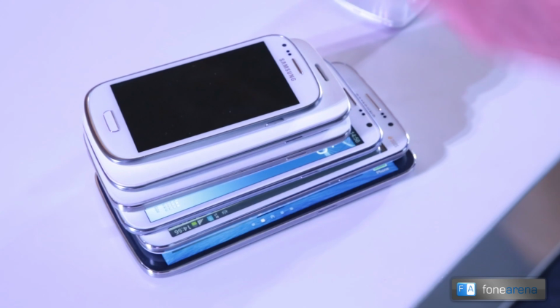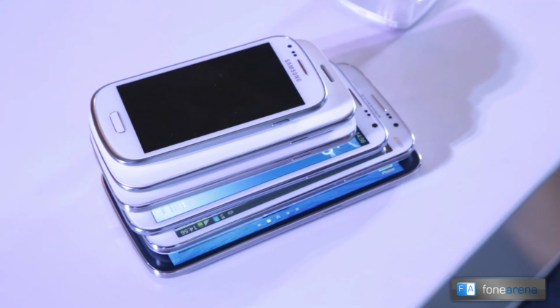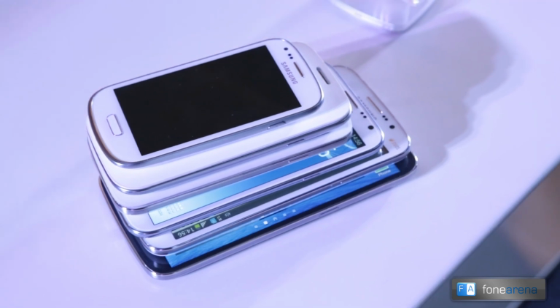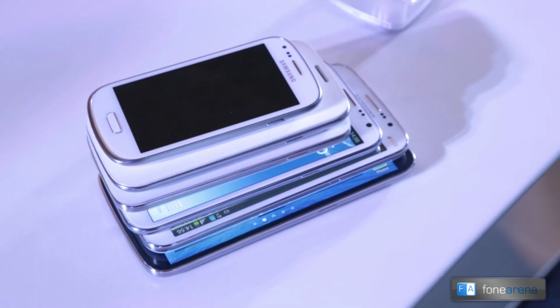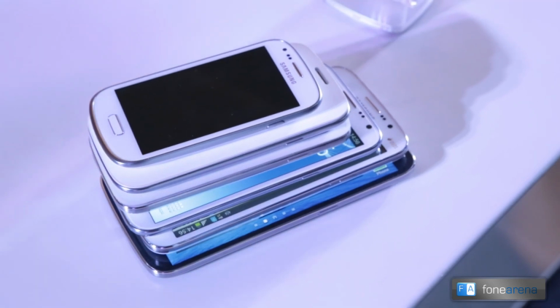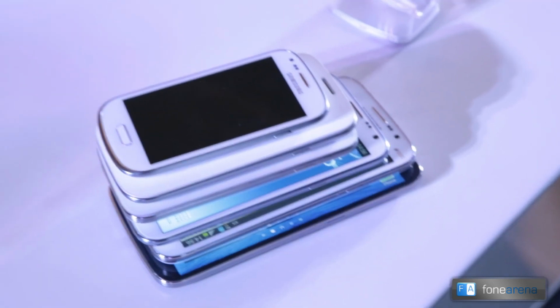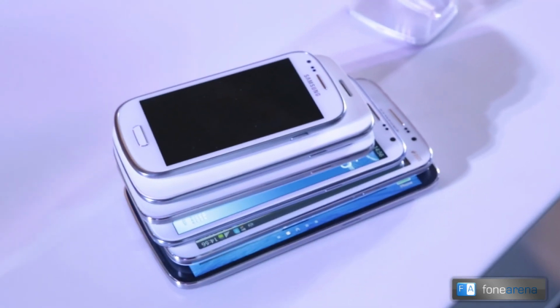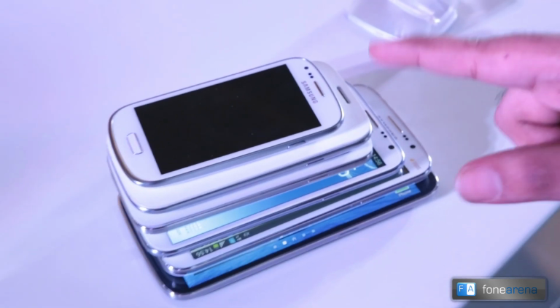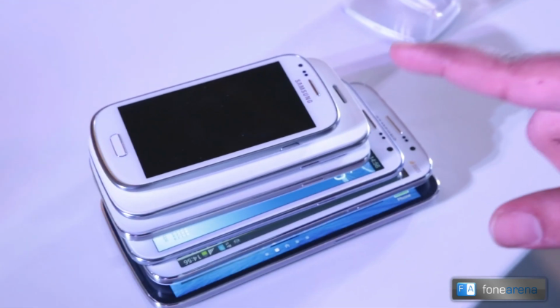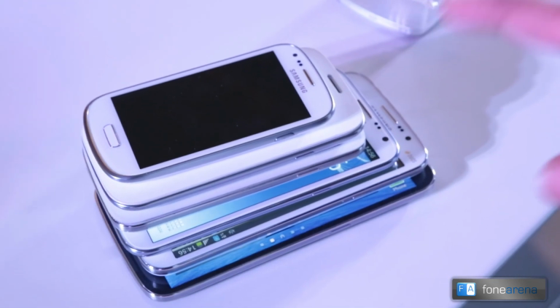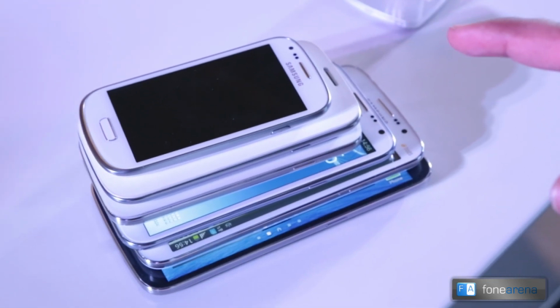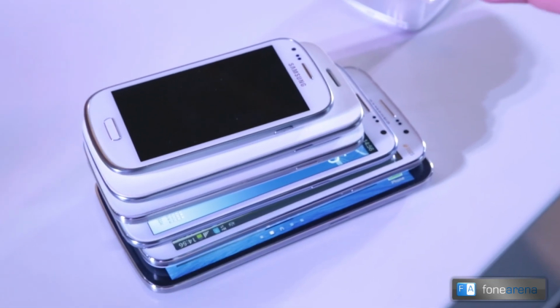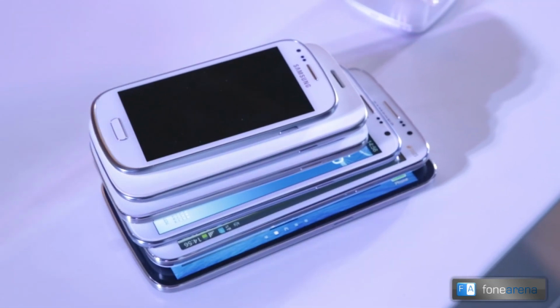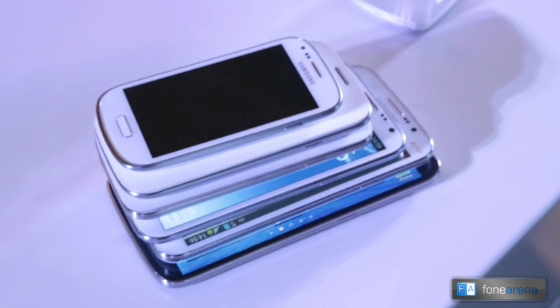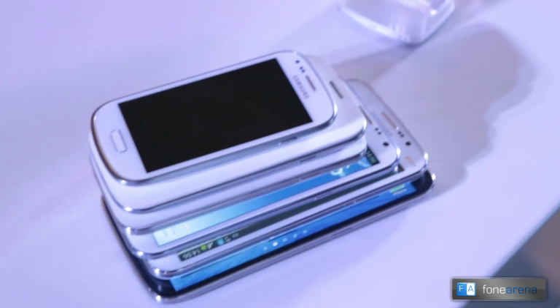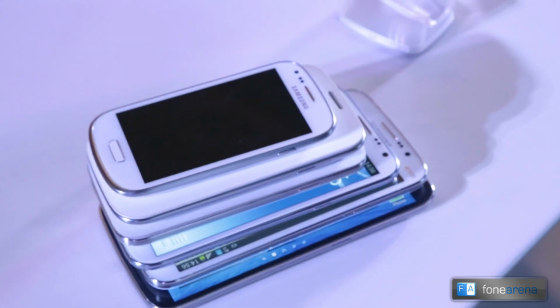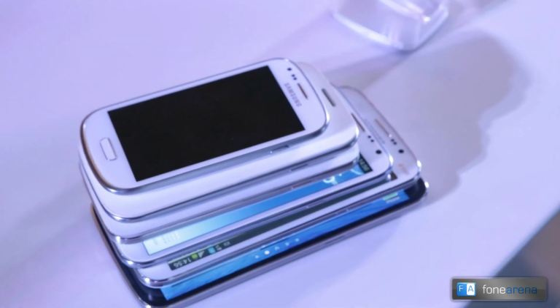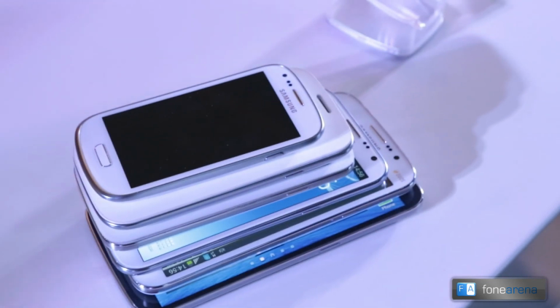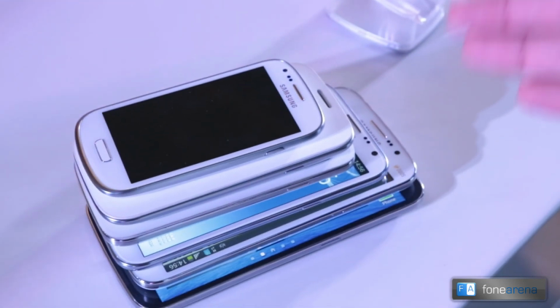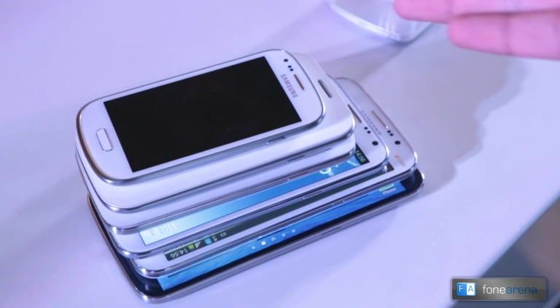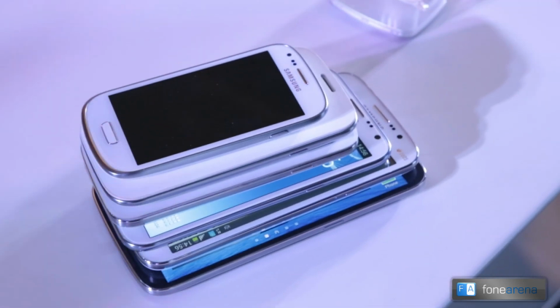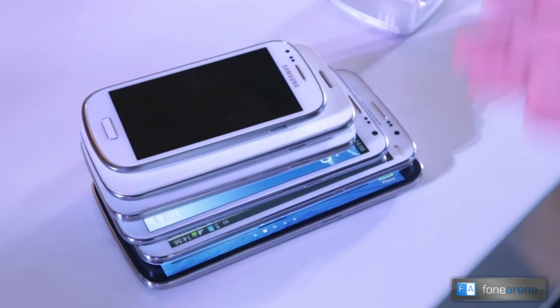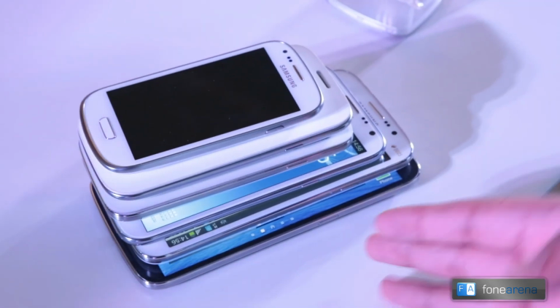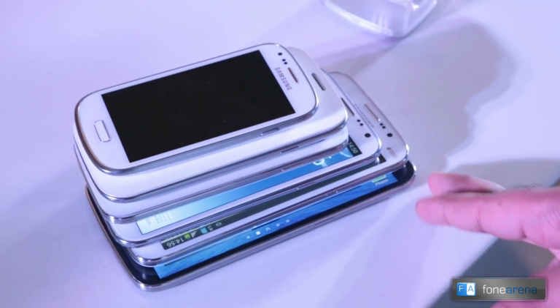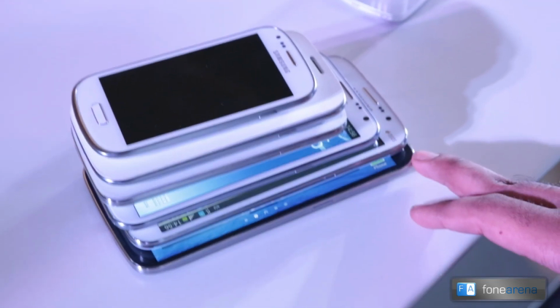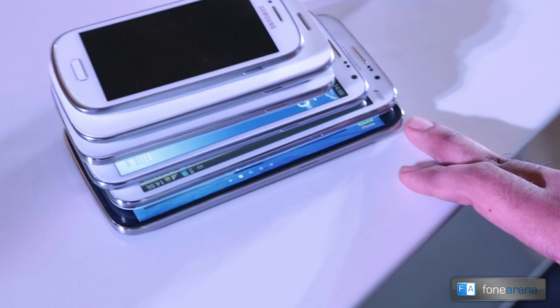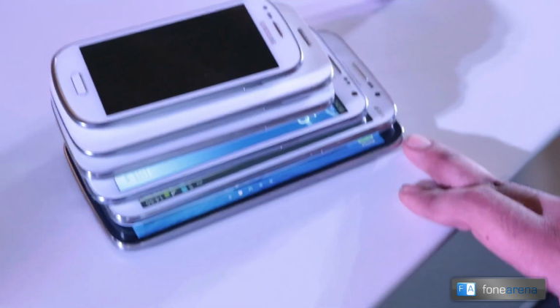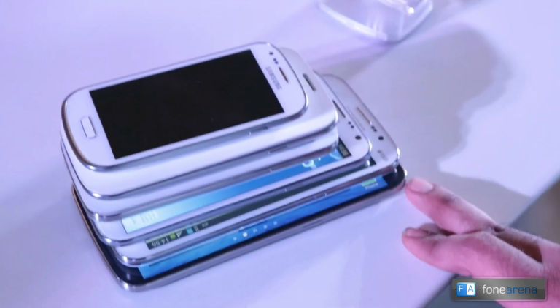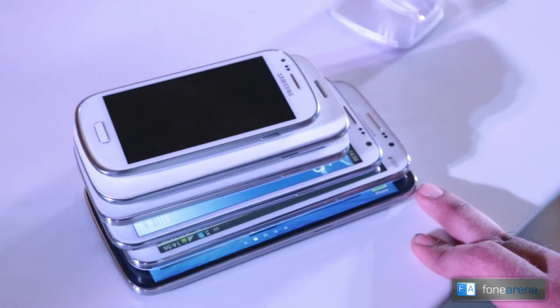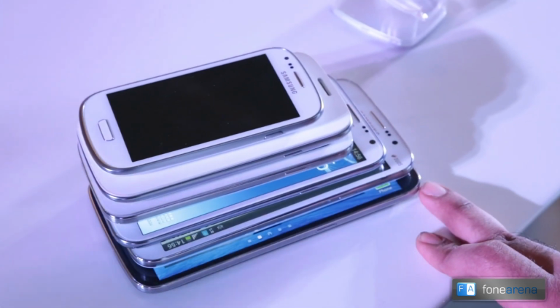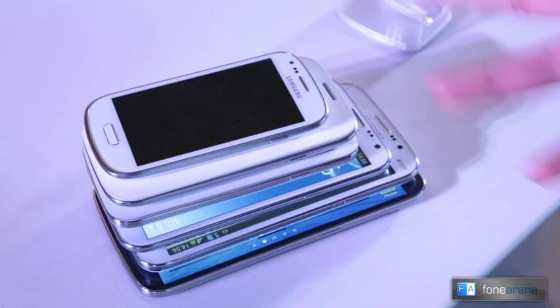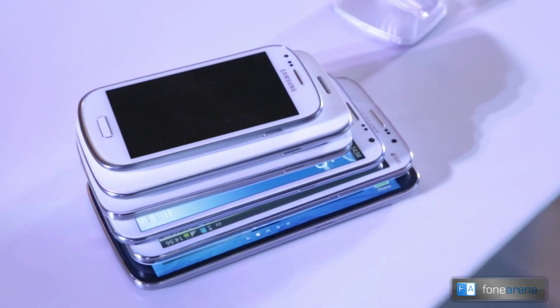As you can see, on the top is the Samsung Galaxy S3 Mini. It's a mini but it's not a small screen phone if you look at it from two or three years back. It's a four-inch phone, but the one at the bottom is a 6.3-inch phone — coming to that later.